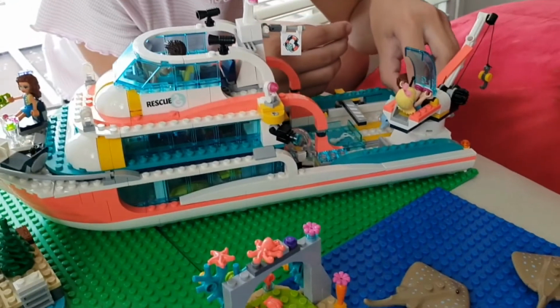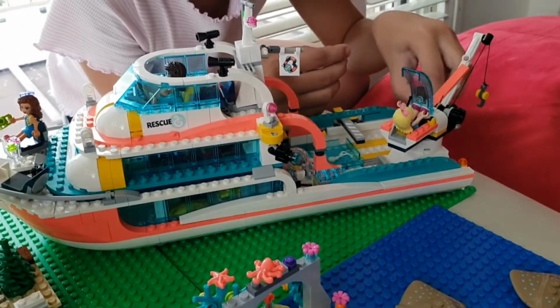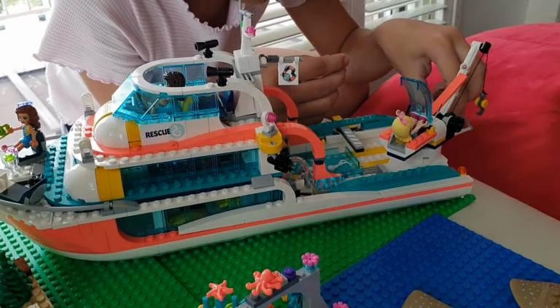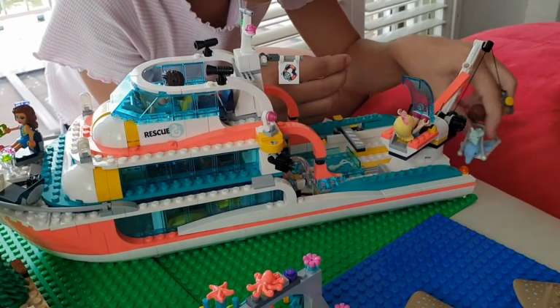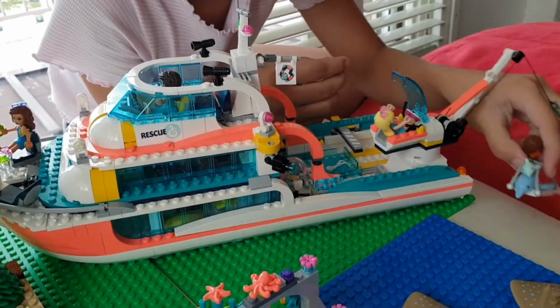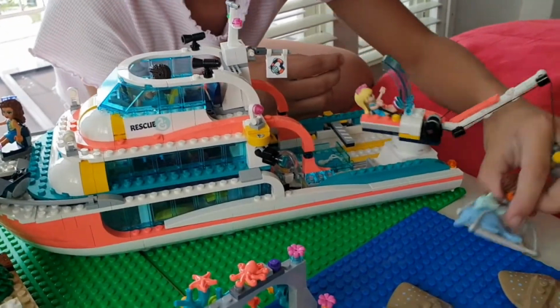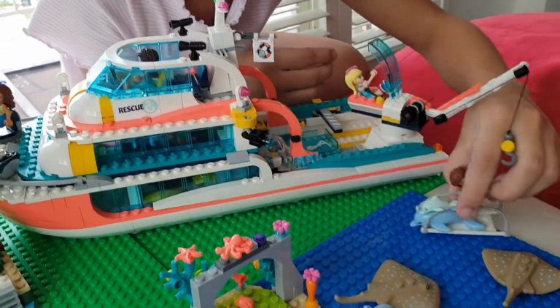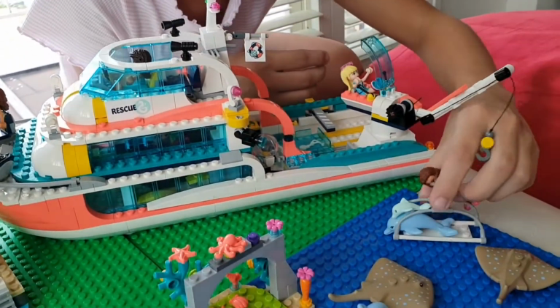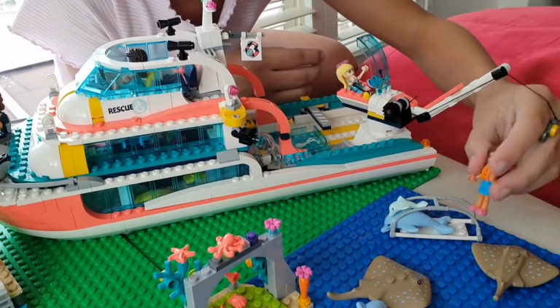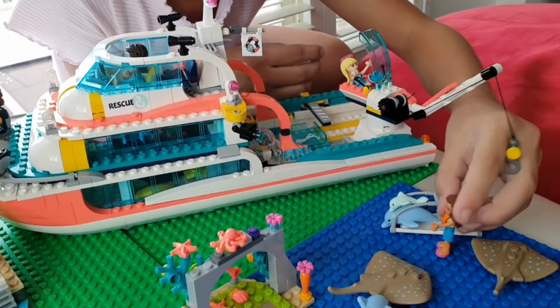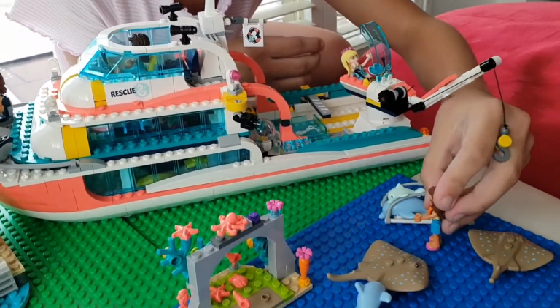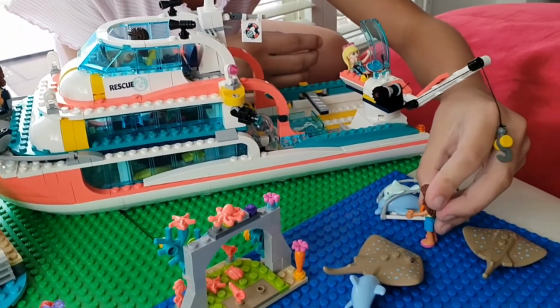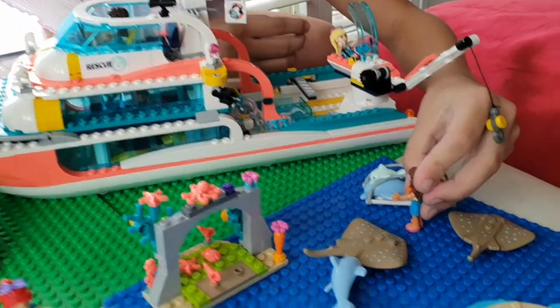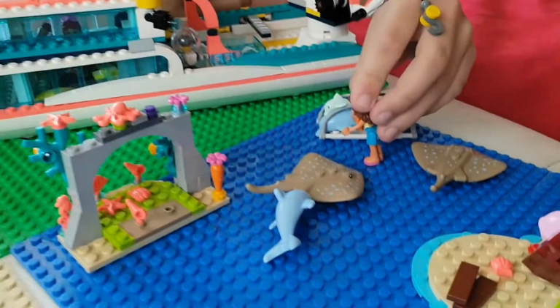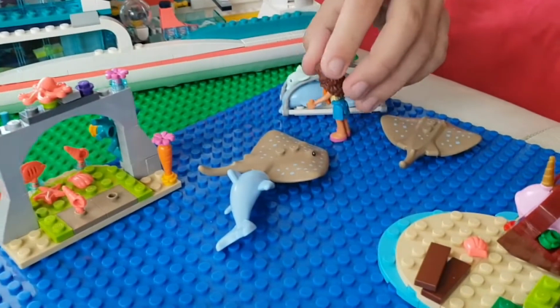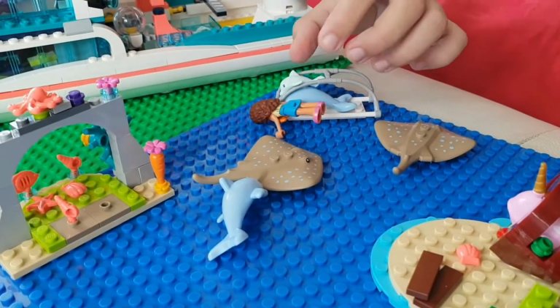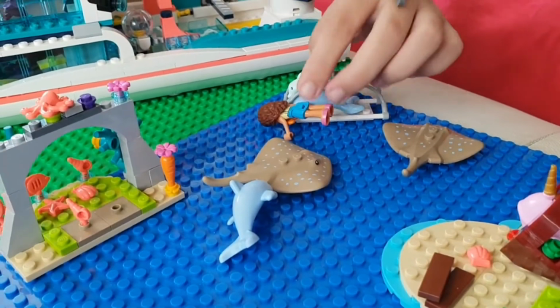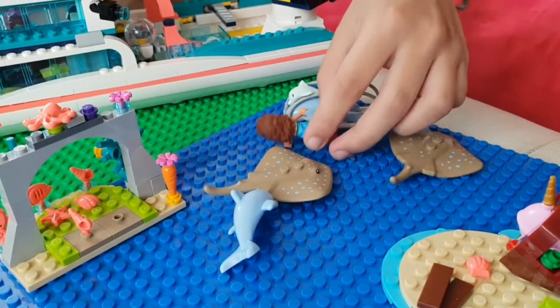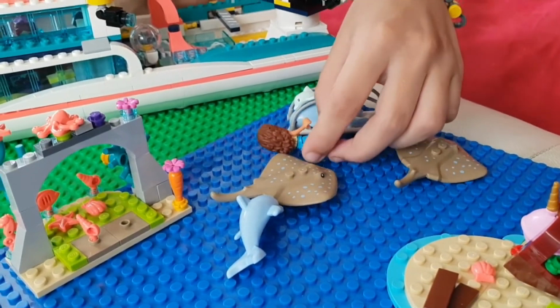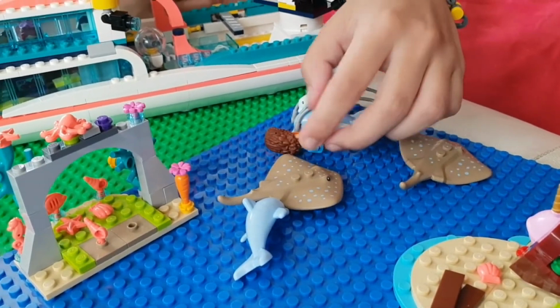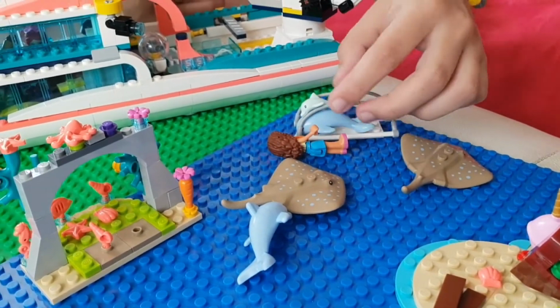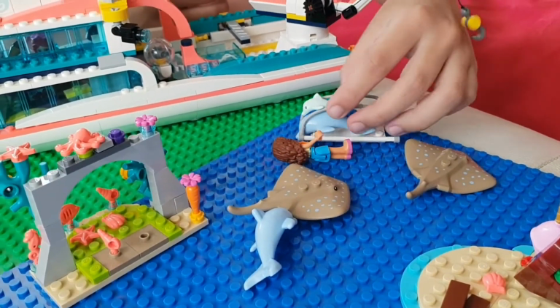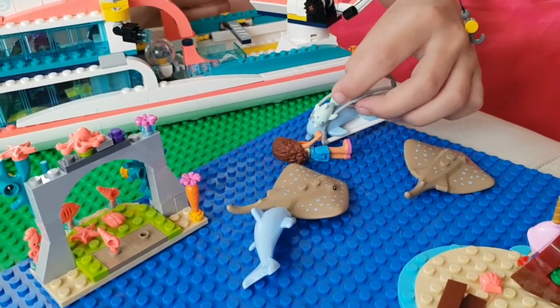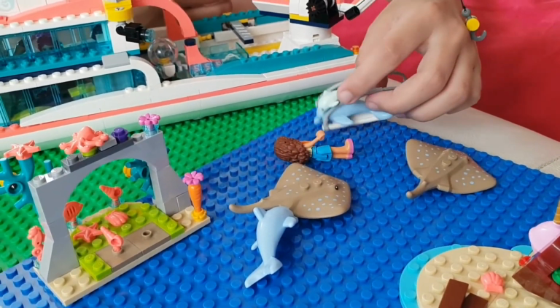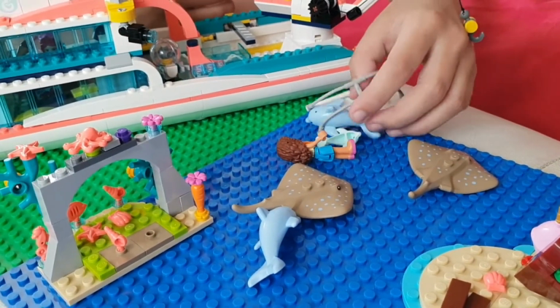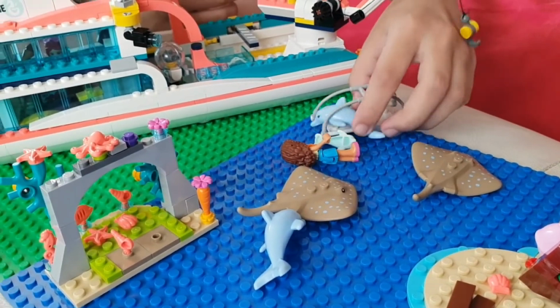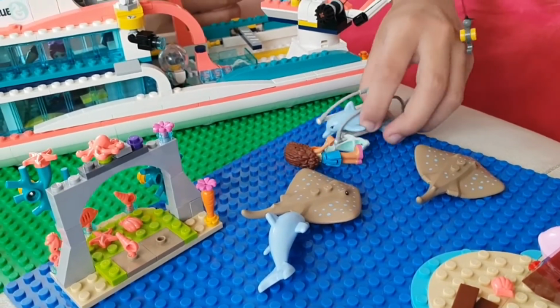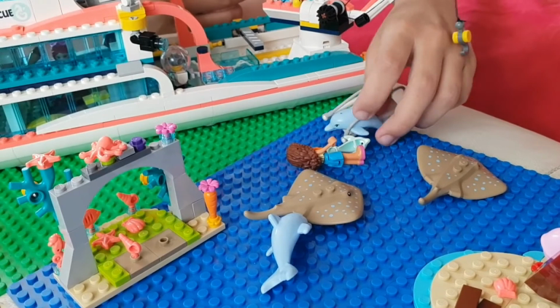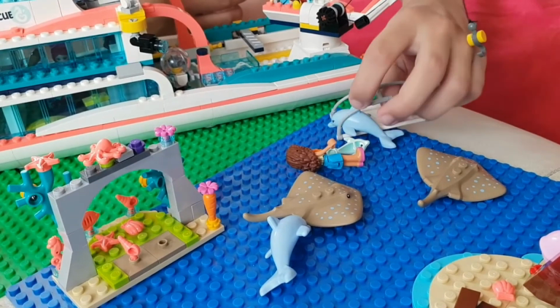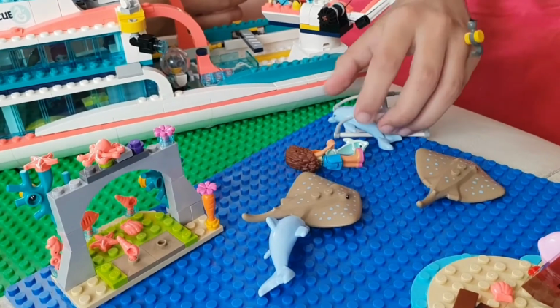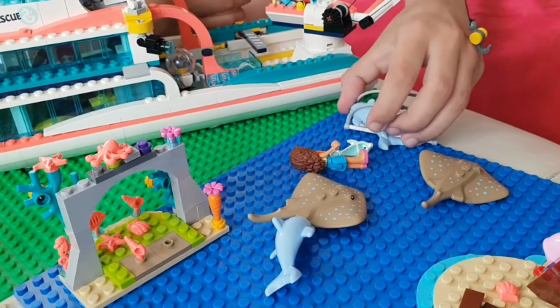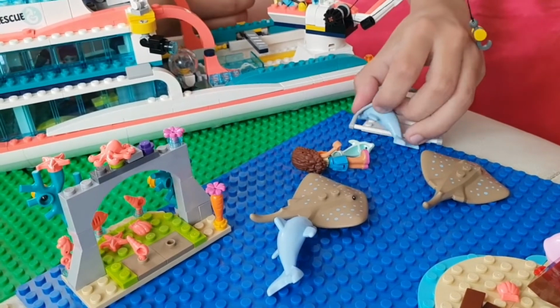Let's go there, look in the ocean. I'm floating! There are three night dolphins.